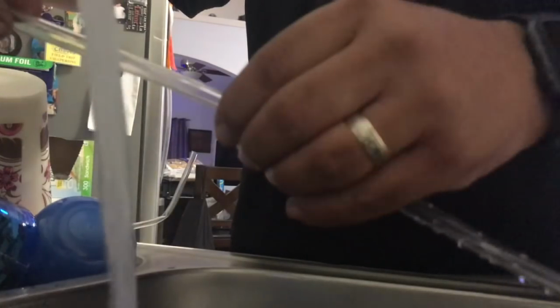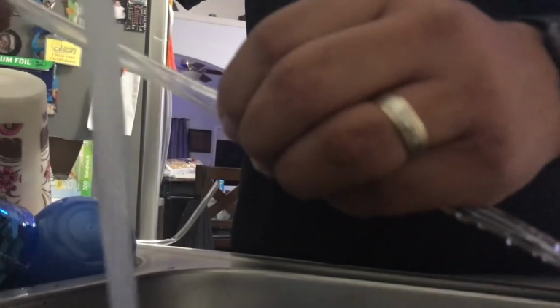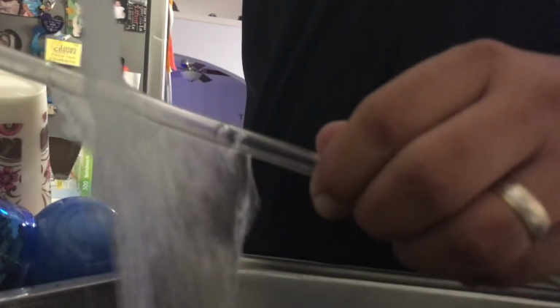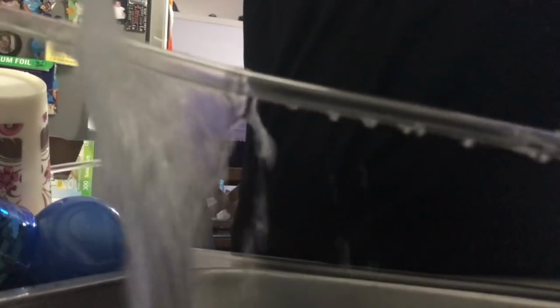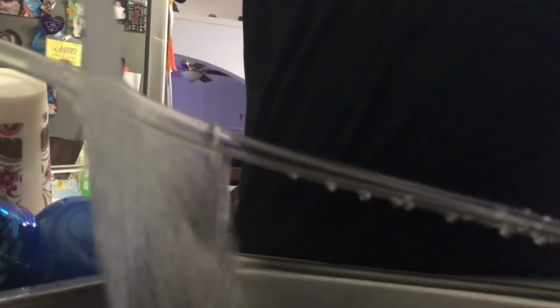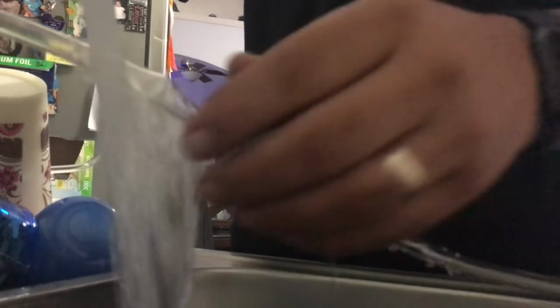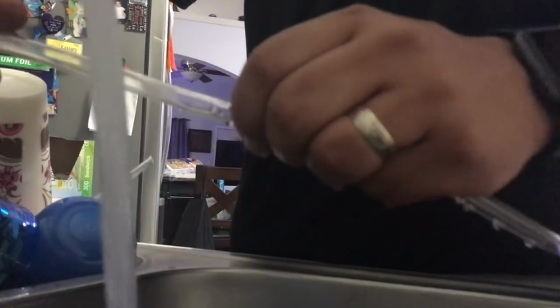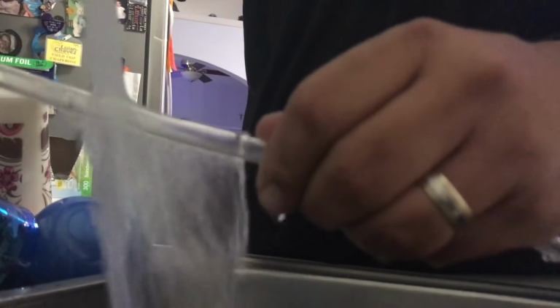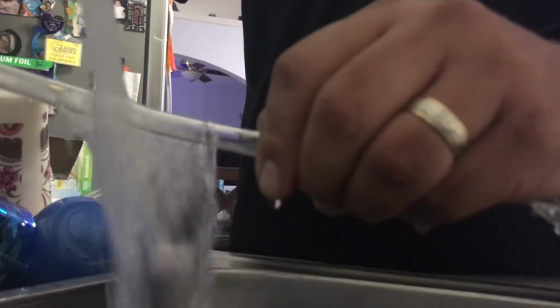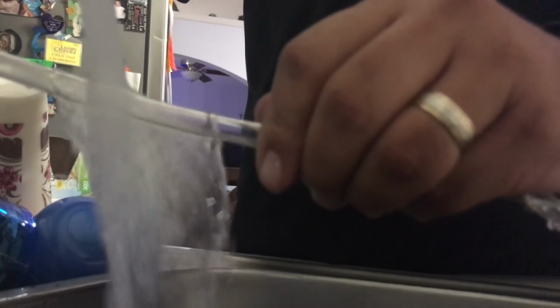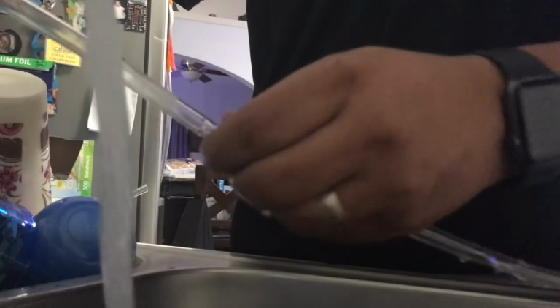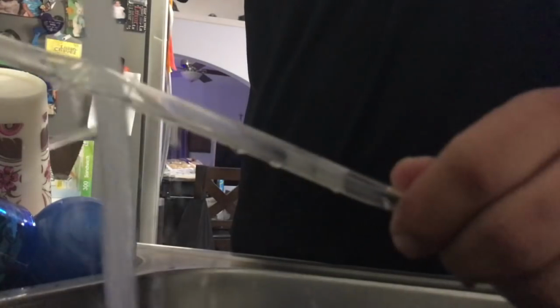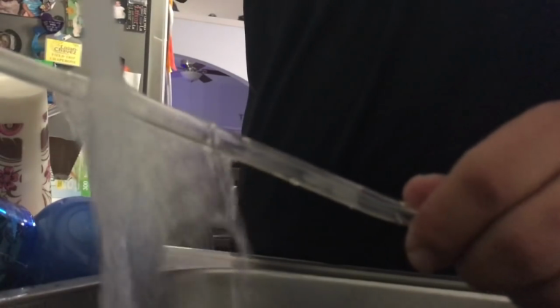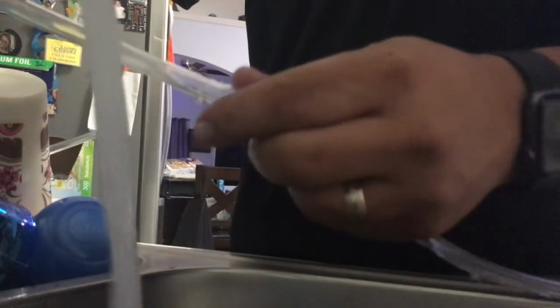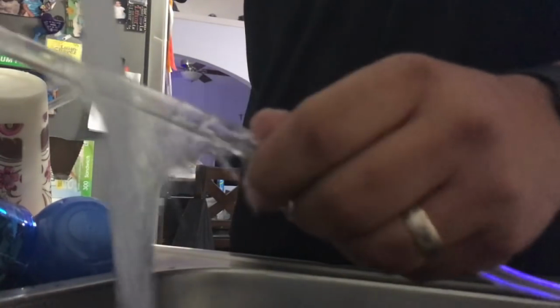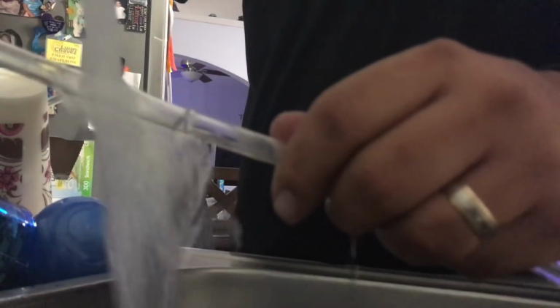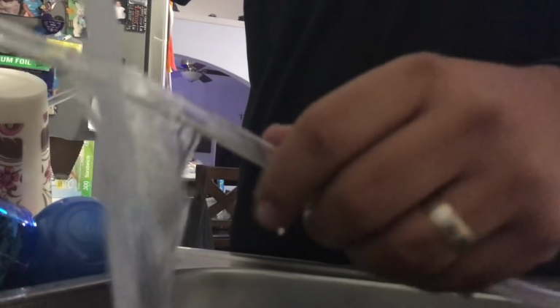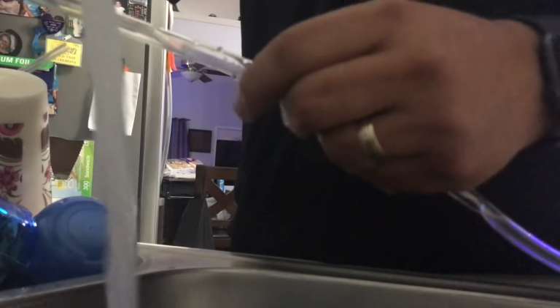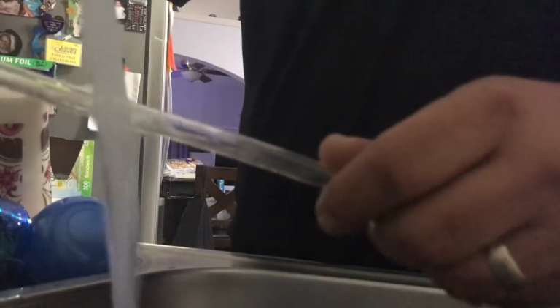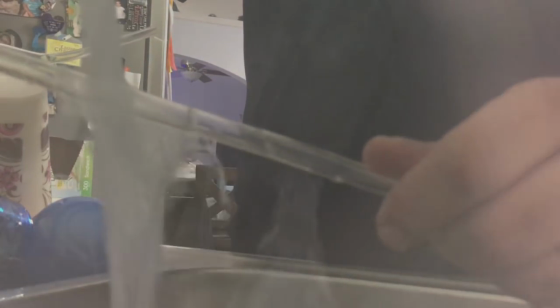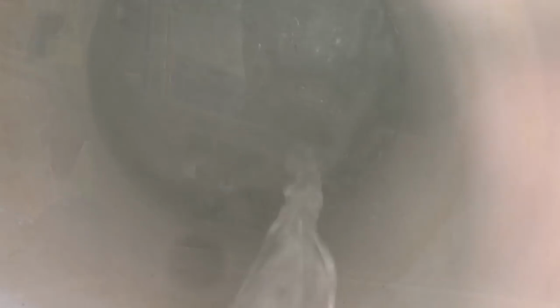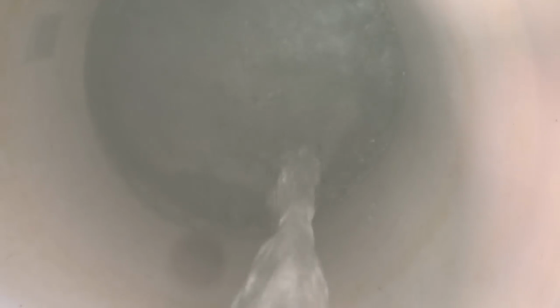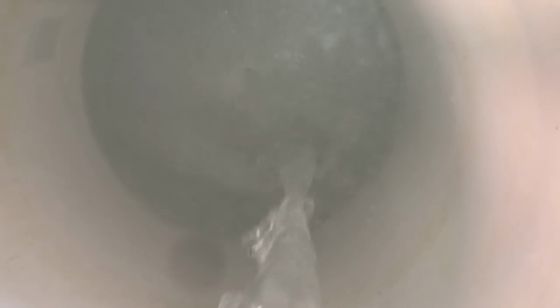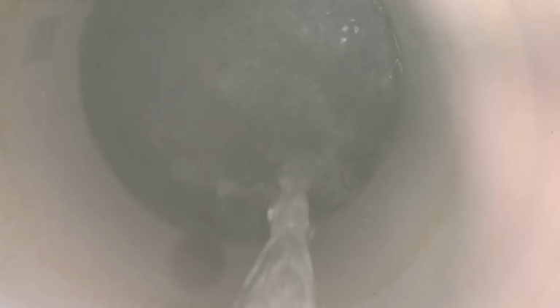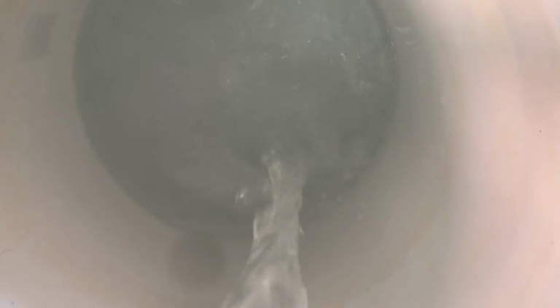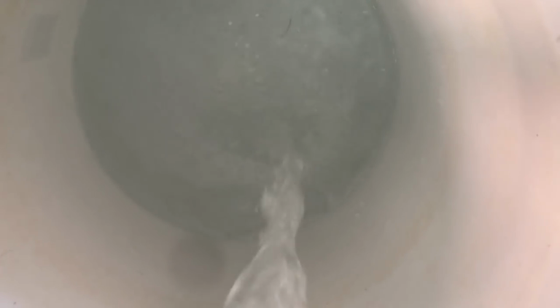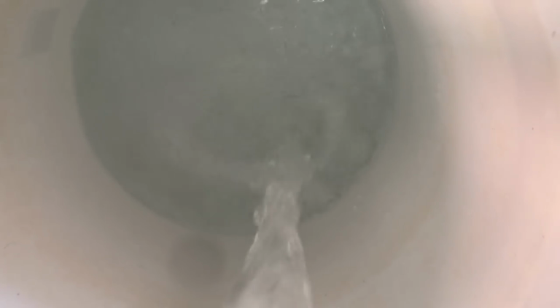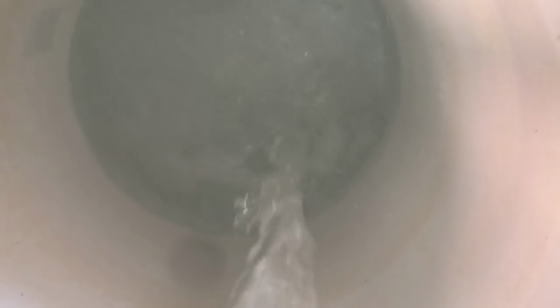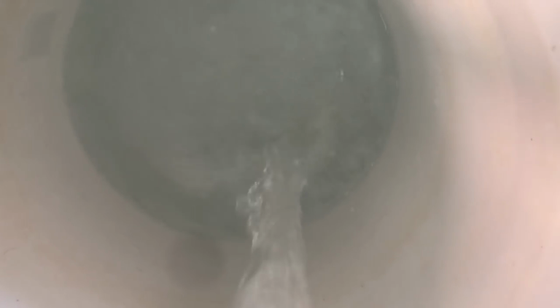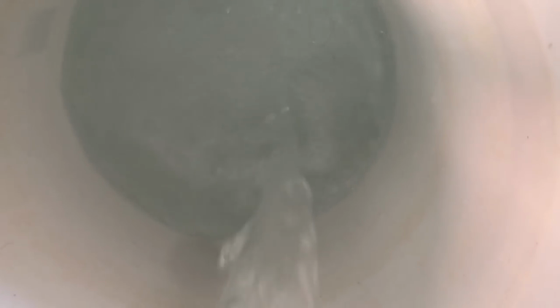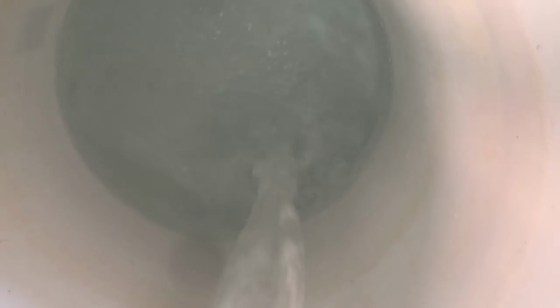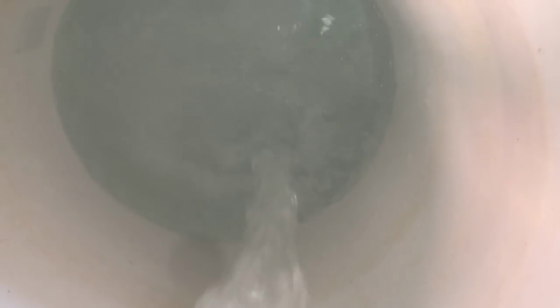It maintains your salinity and it'll keep your pump from getting damaged because your pump will be at the proper water level. So getting an auto top off is definitely important.